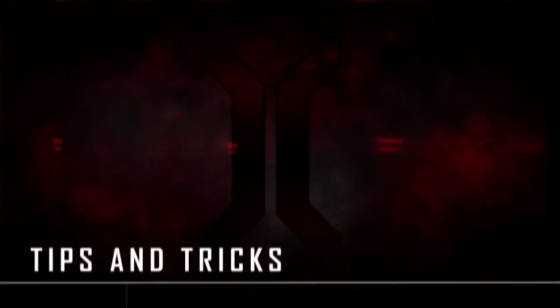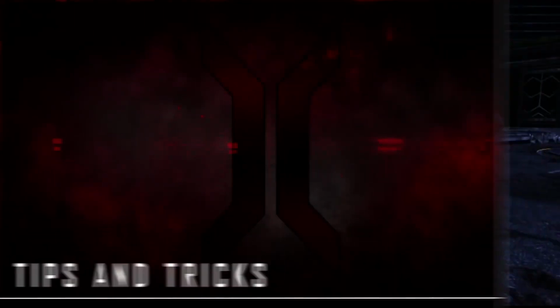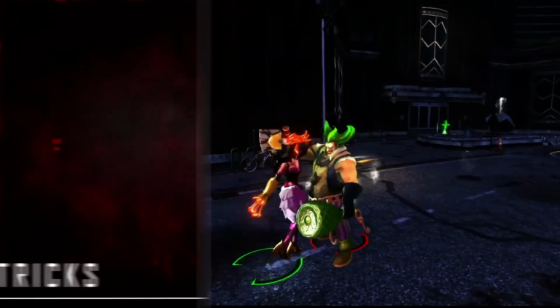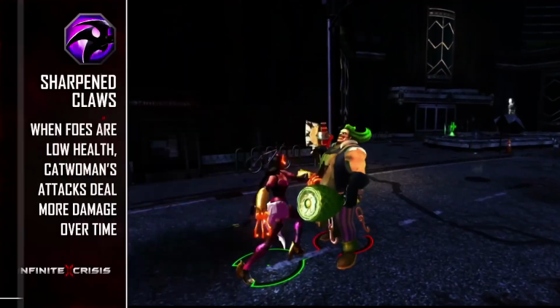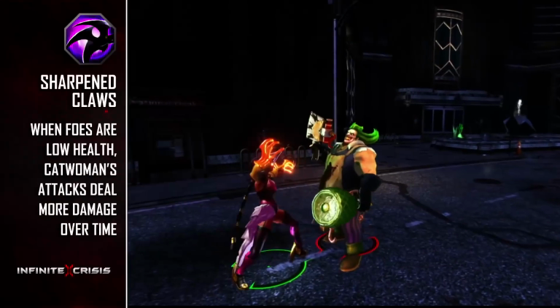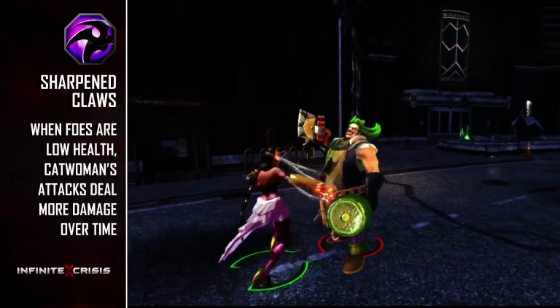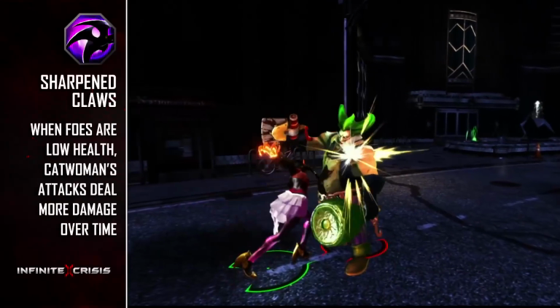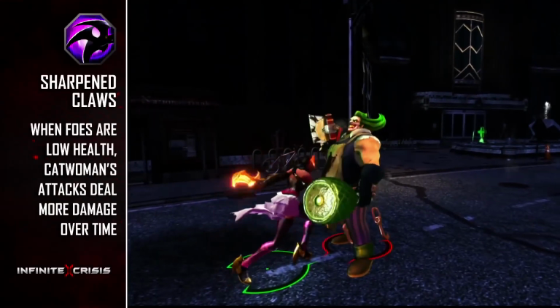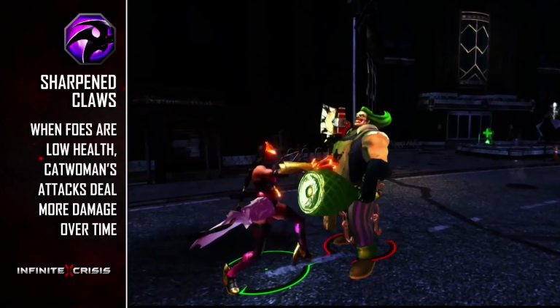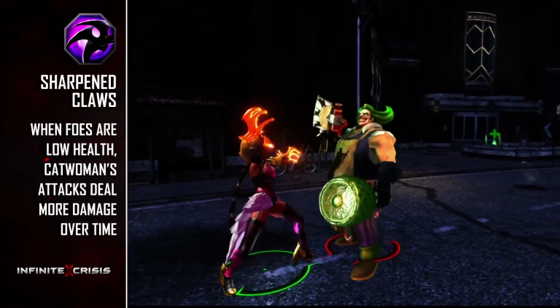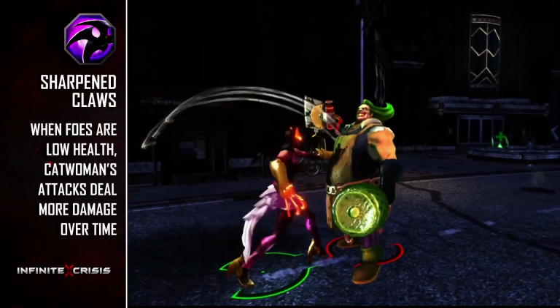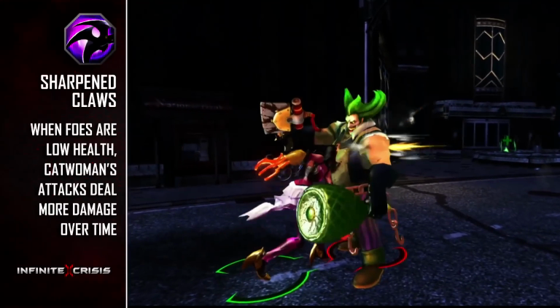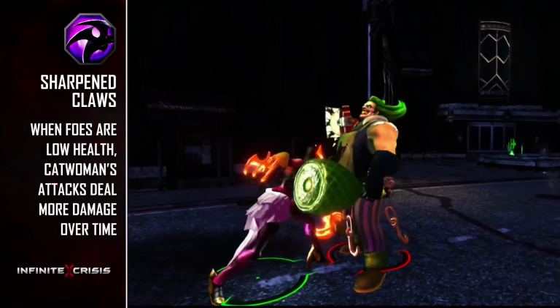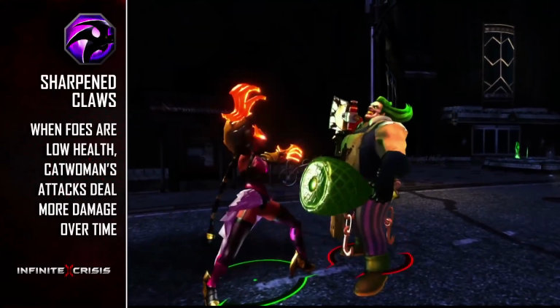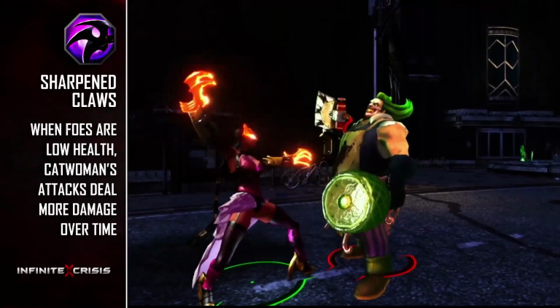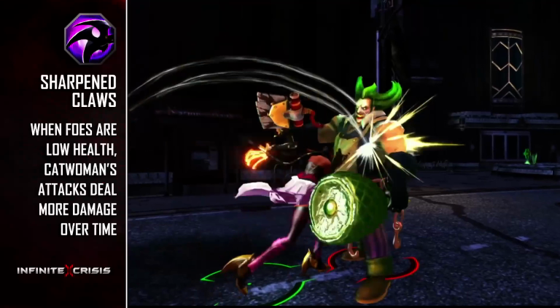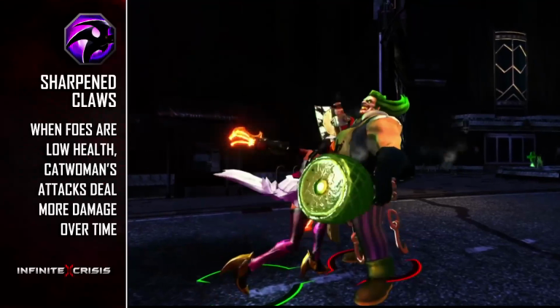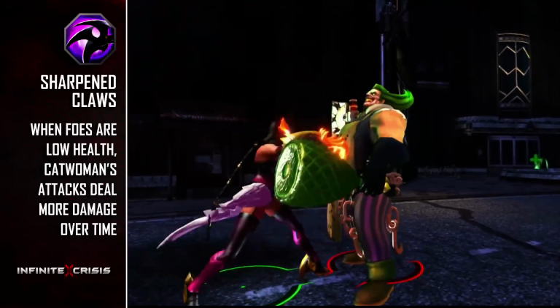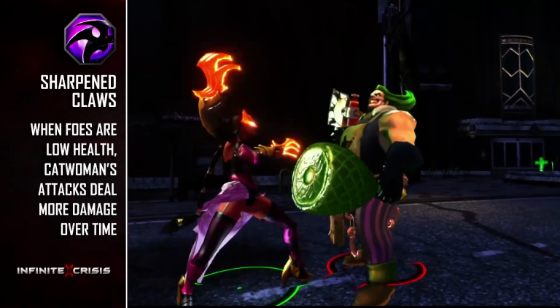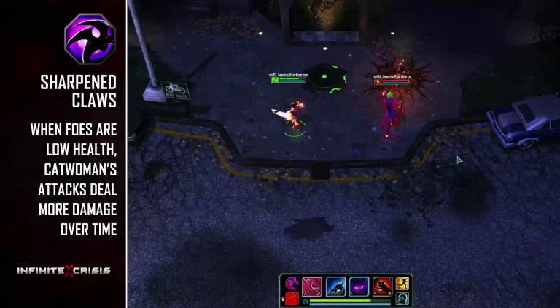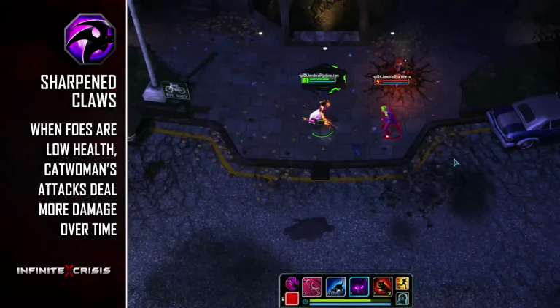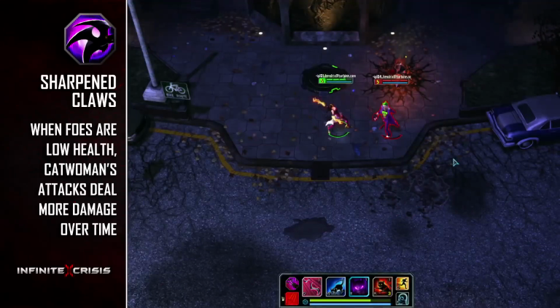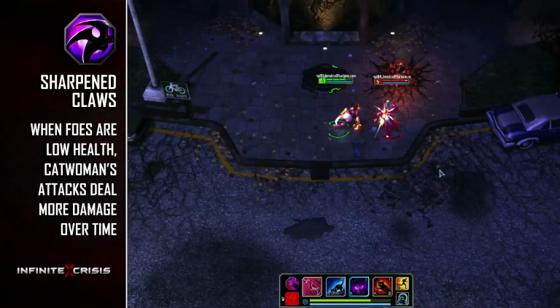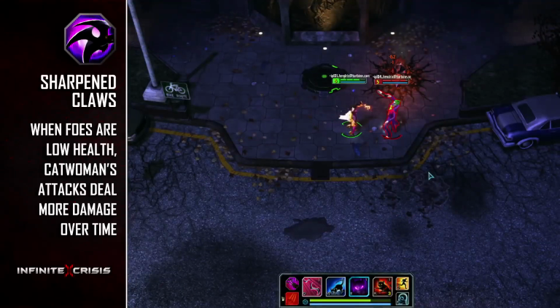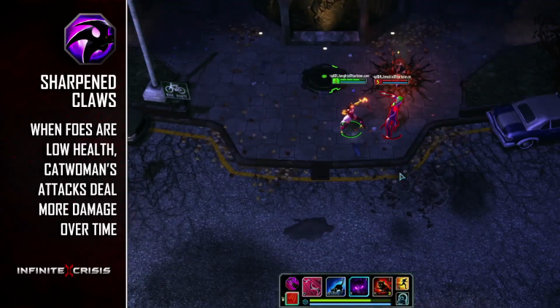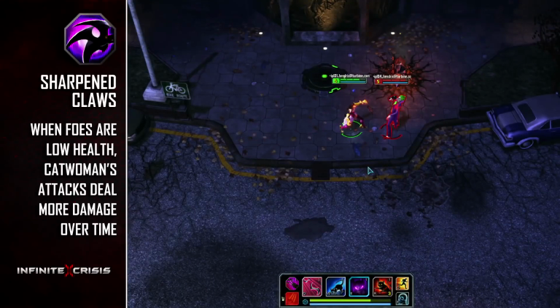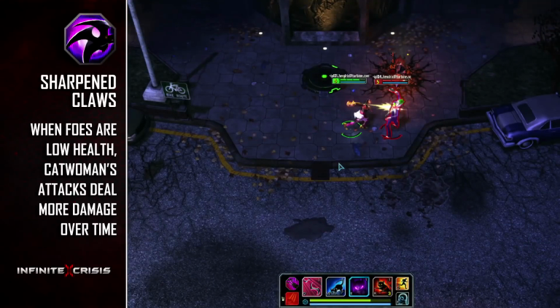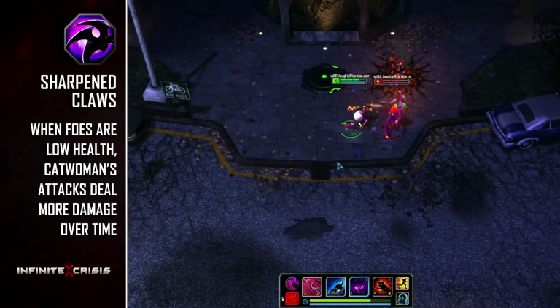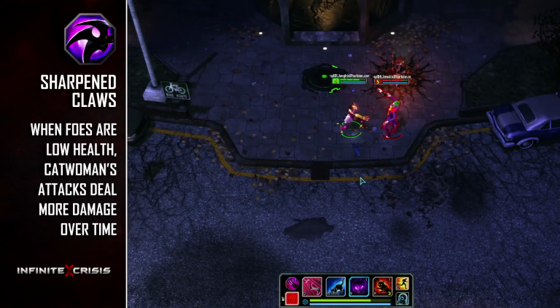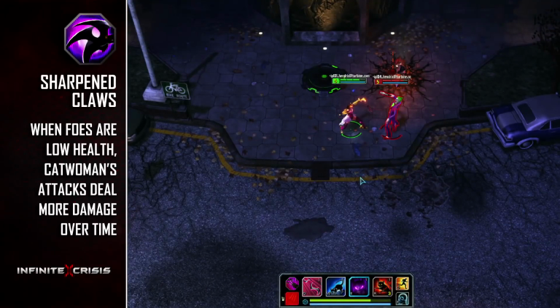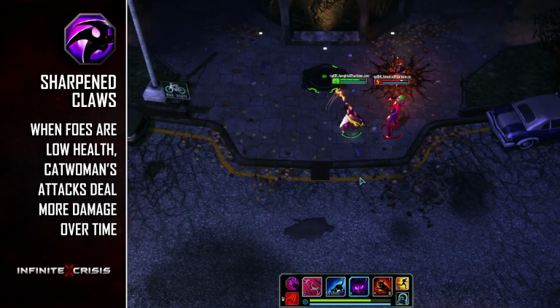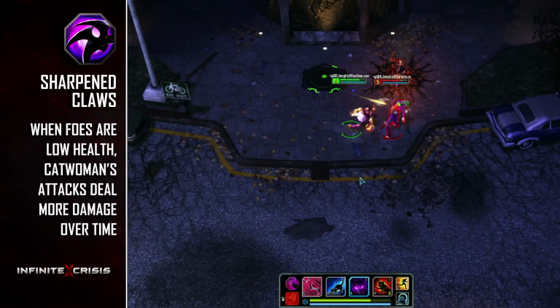Her passive skill is Sharpened Claws. Basic attacks cause Catwoman's prey to bleed out, taking bonus damage over time. The damage increases the less health an opponent has.